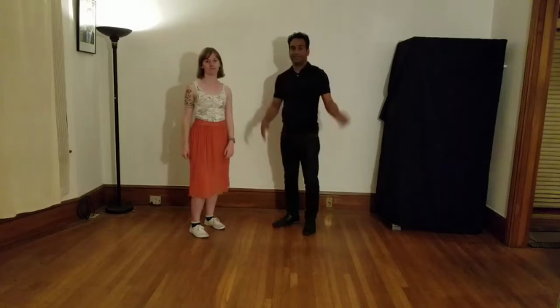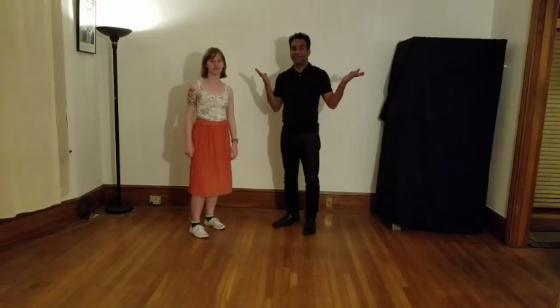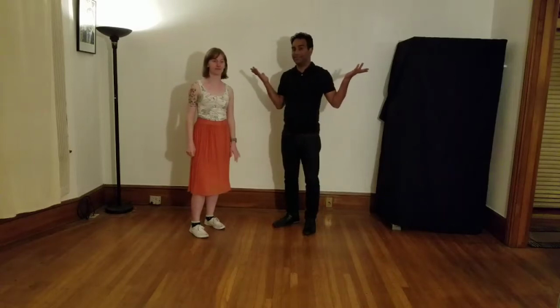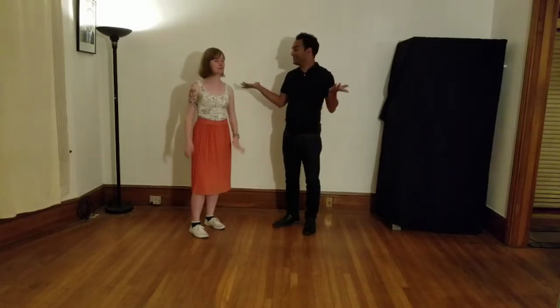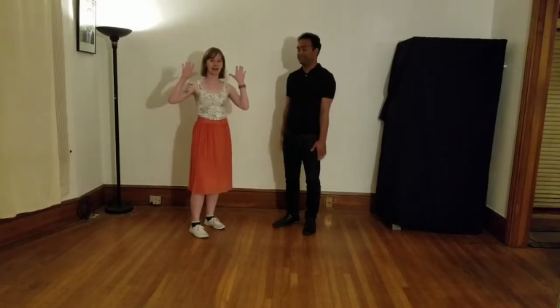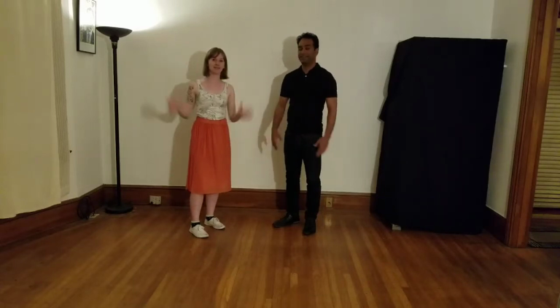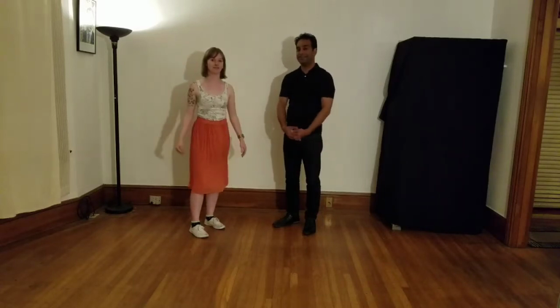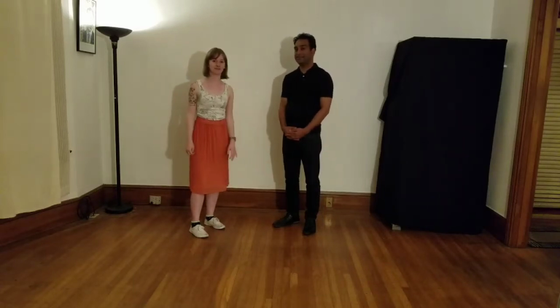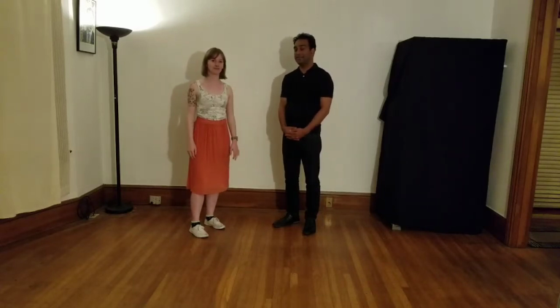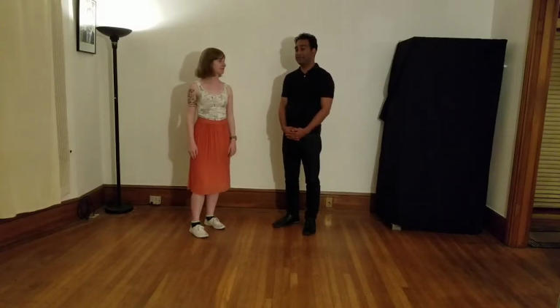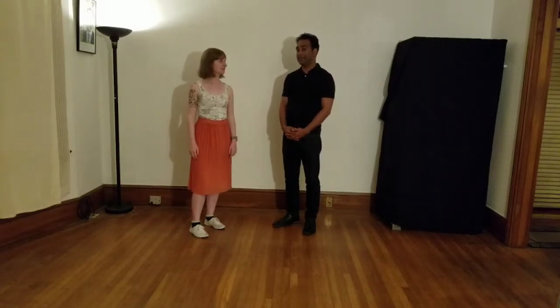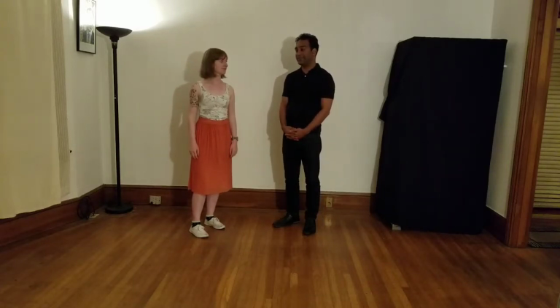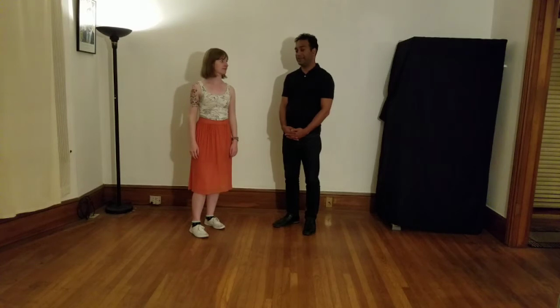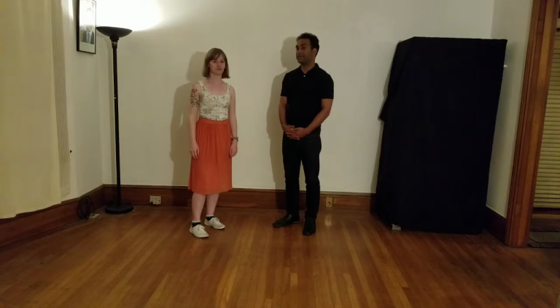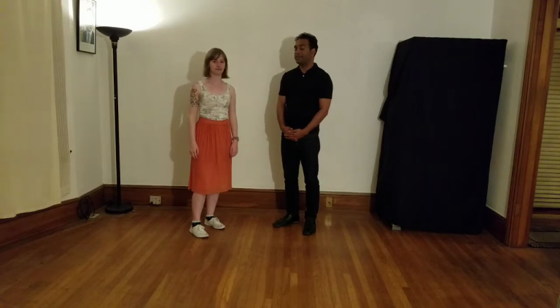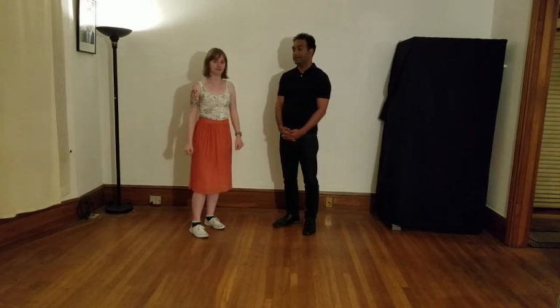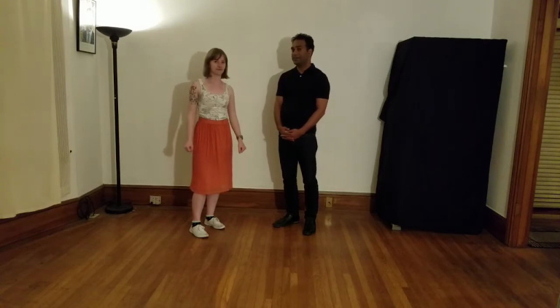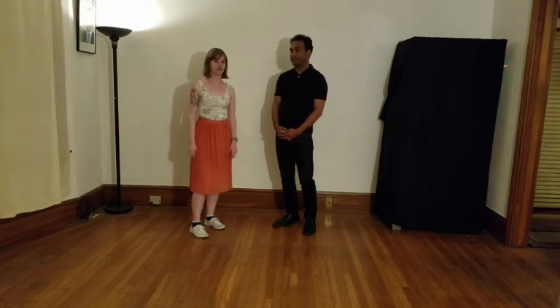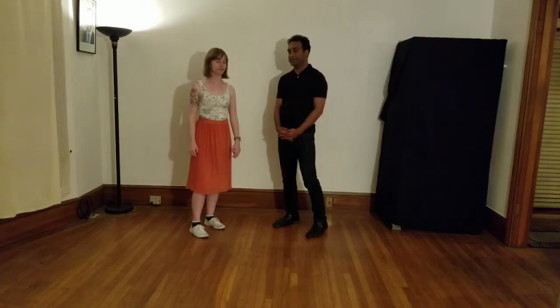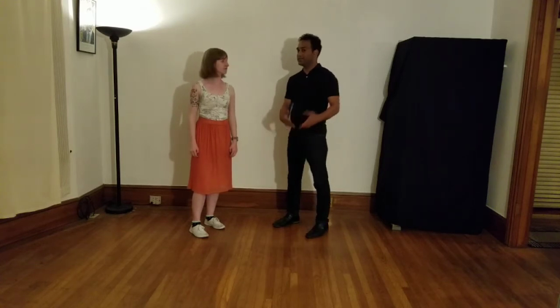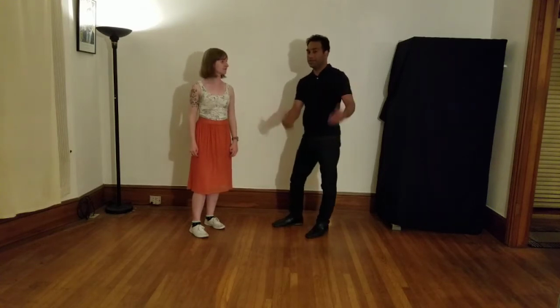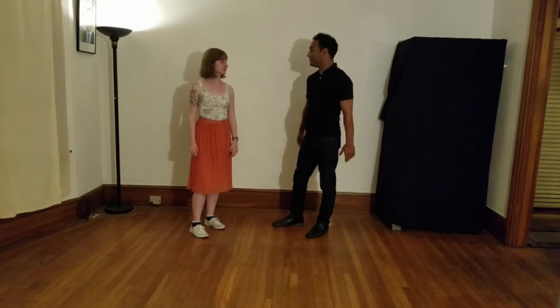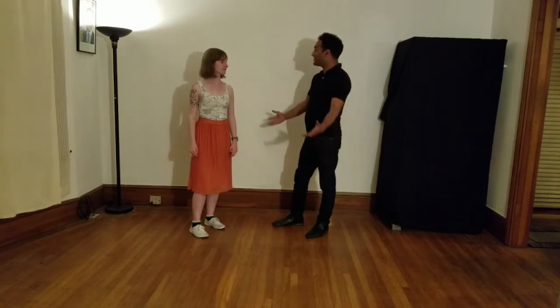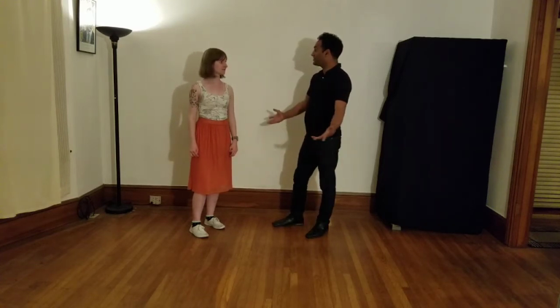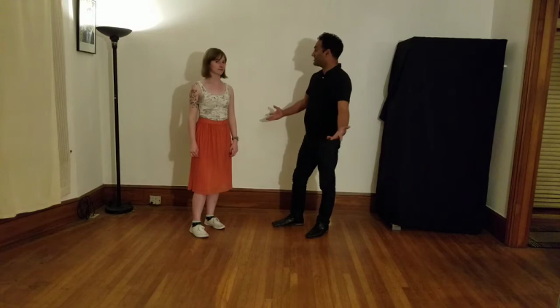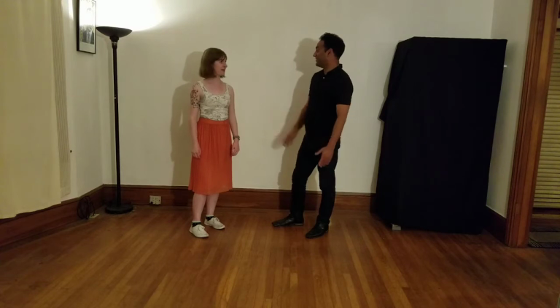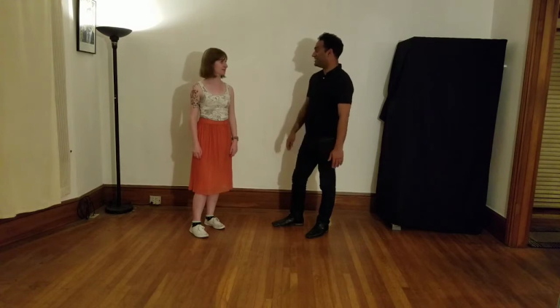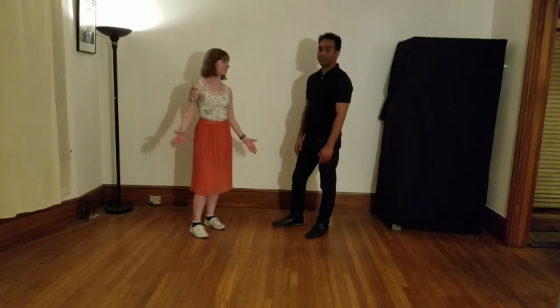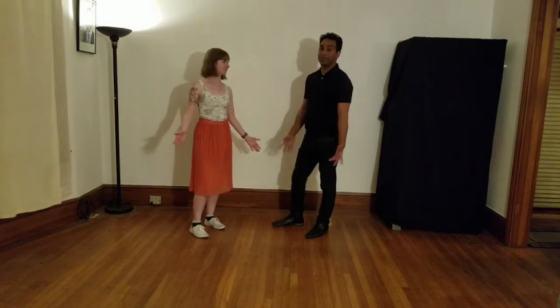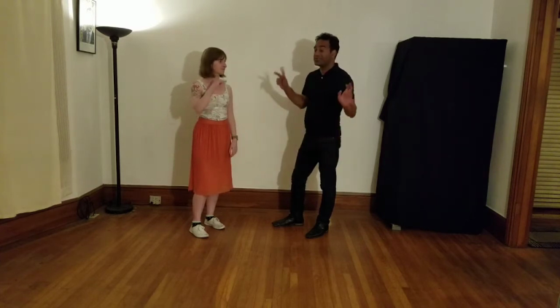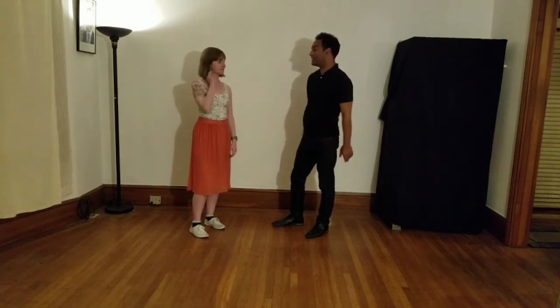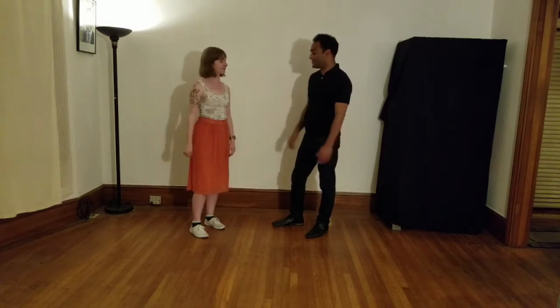Hi there, it's Nathan. I'm Karen. And this is intermediate Lindy Hop recap for Cats Corner. This month we did some stuff with swing-out stuff, but we also did some Charleston. And so we're gonna start with the 1920s style of Charleston.